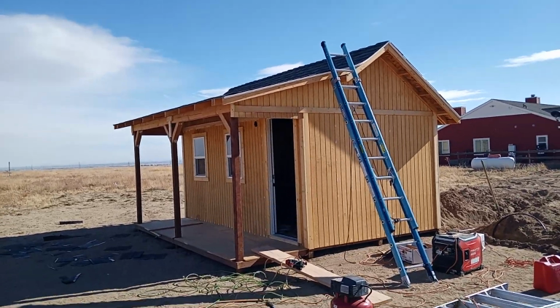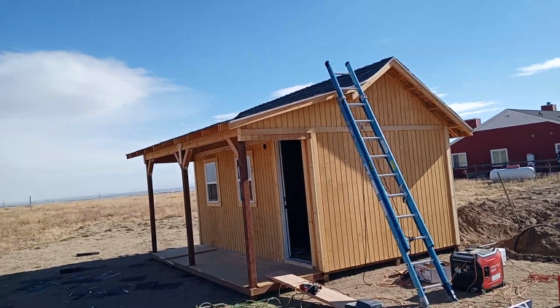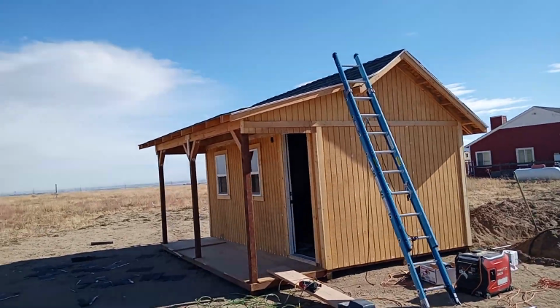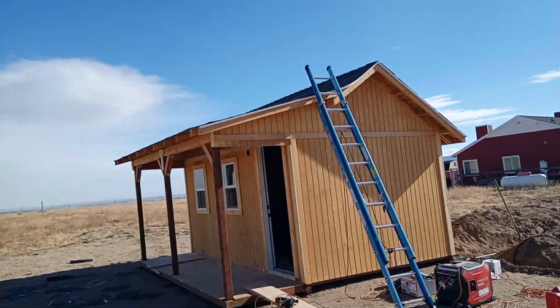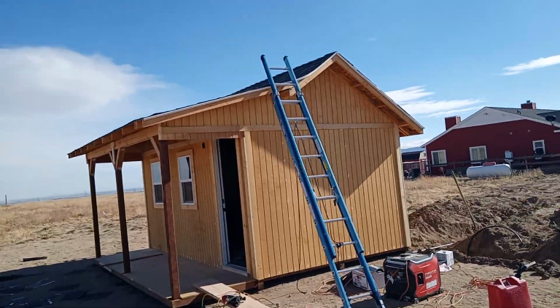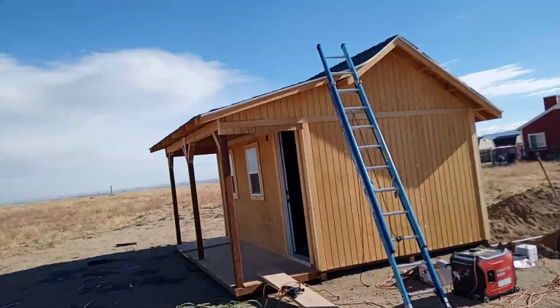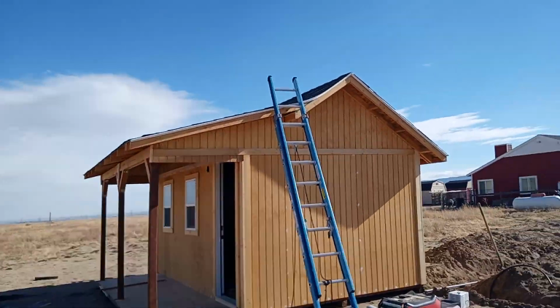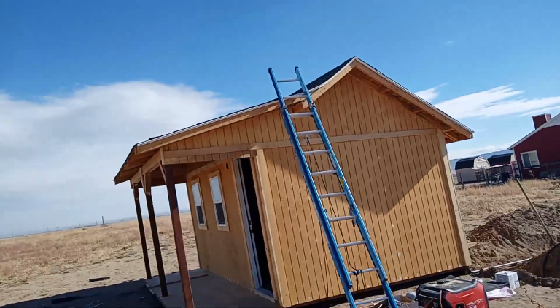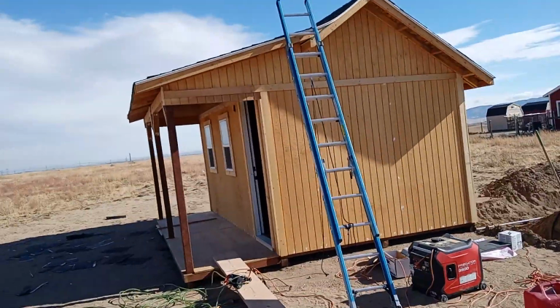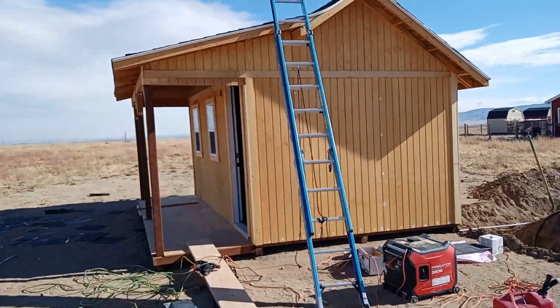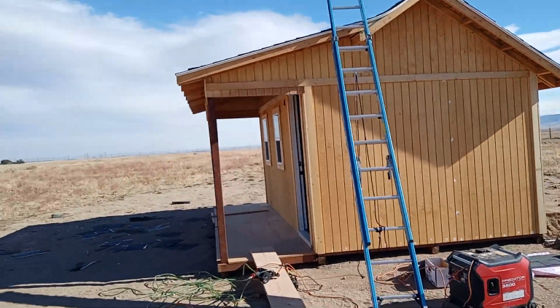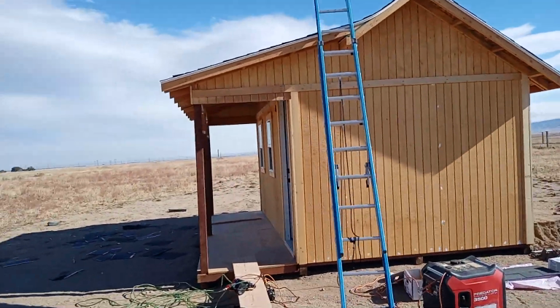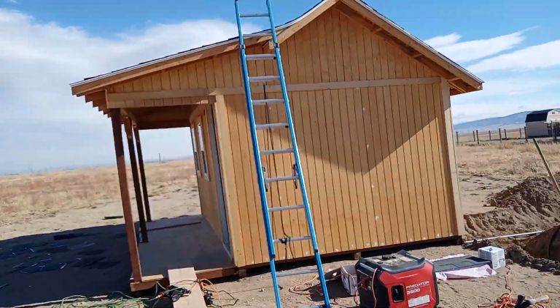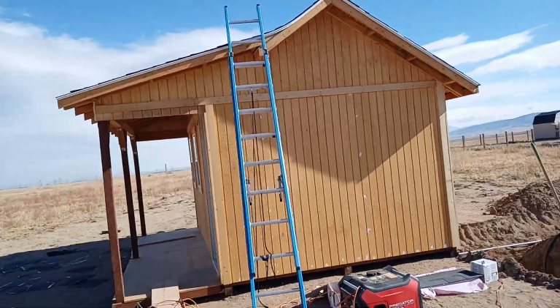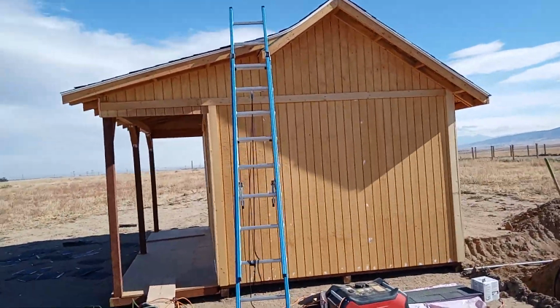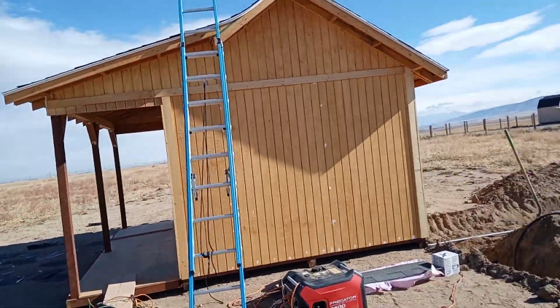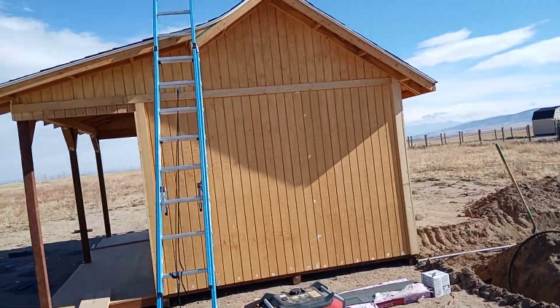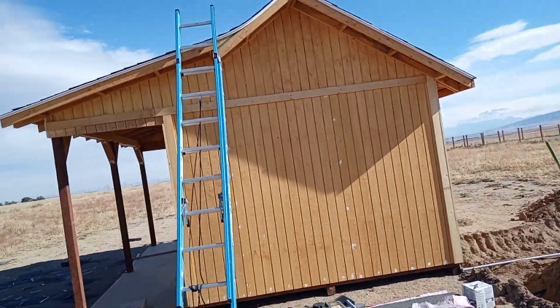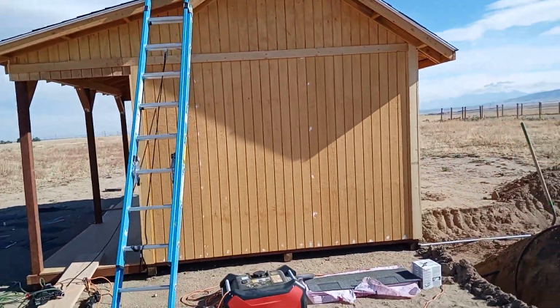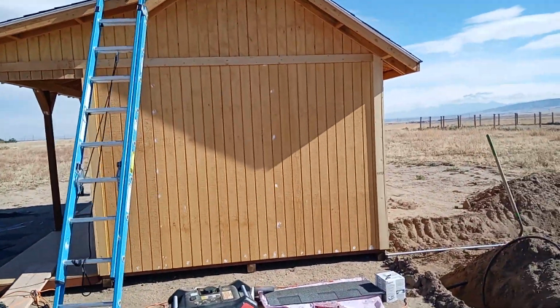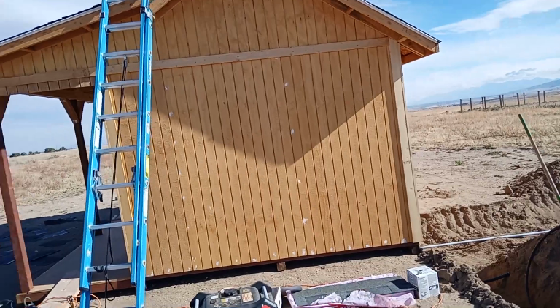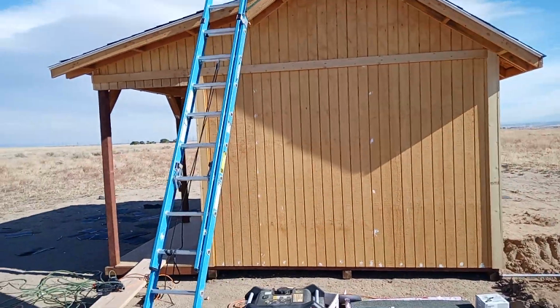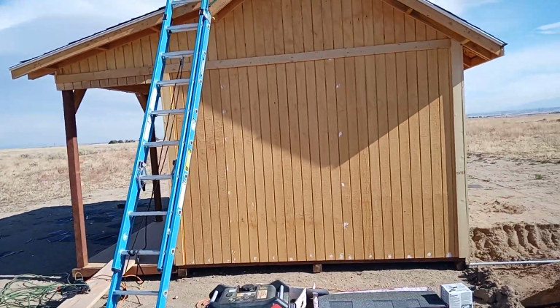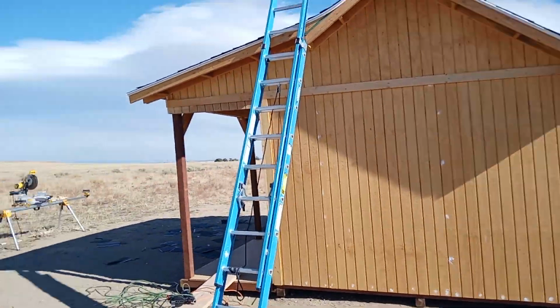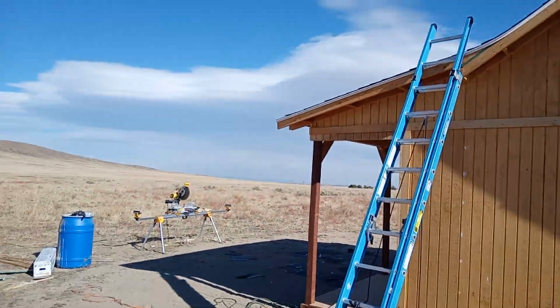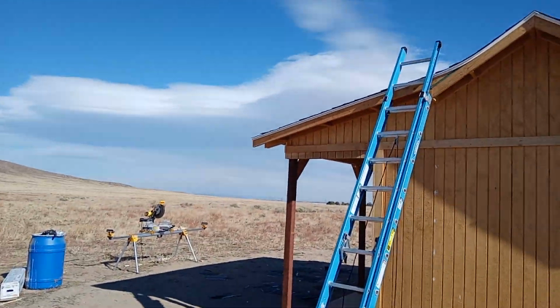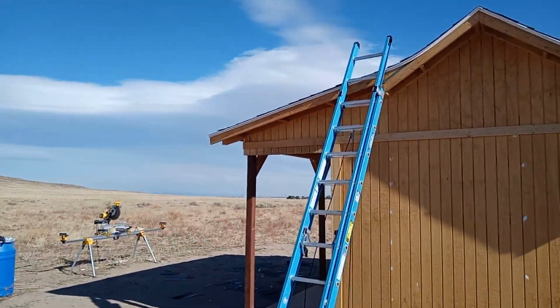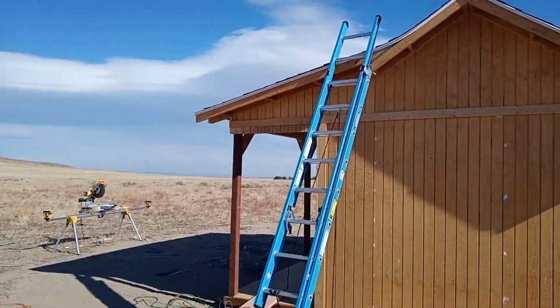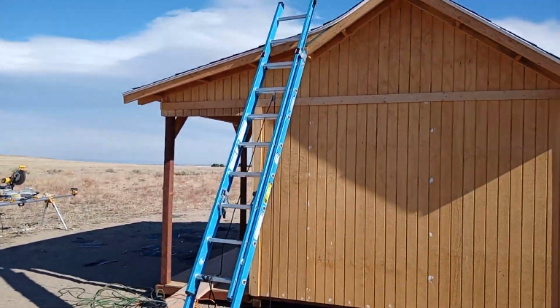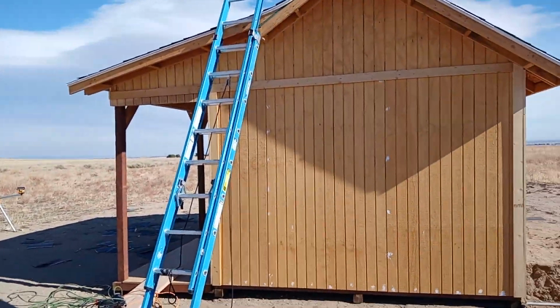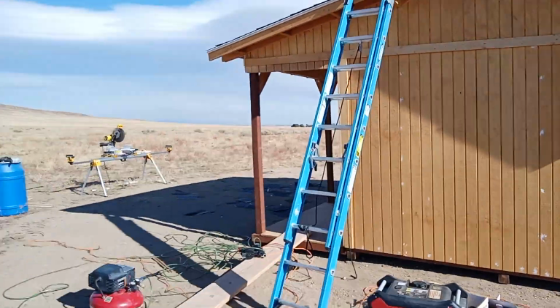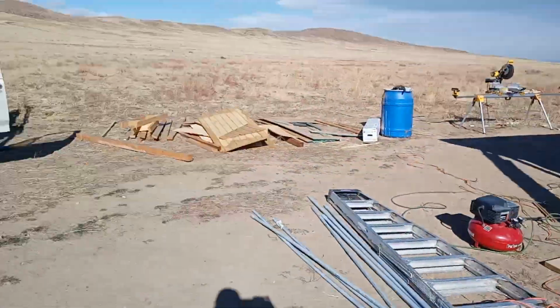Hey everybody, welcome back to the Lonely Homestead. I know I haven't shown you much of this build, but this is the 10 by 16 that we added a 4 foot front porch on.